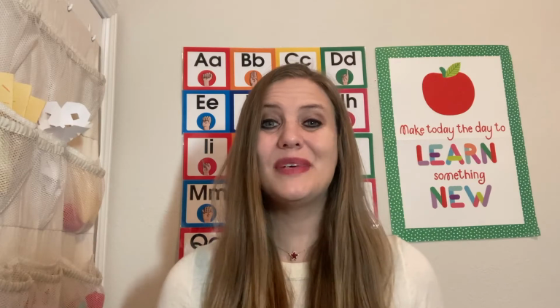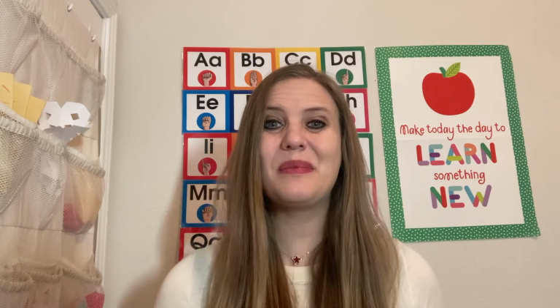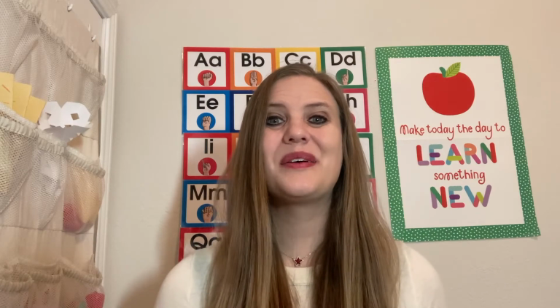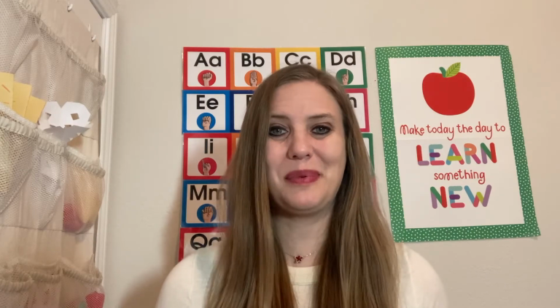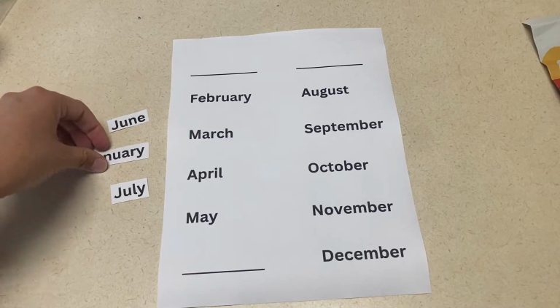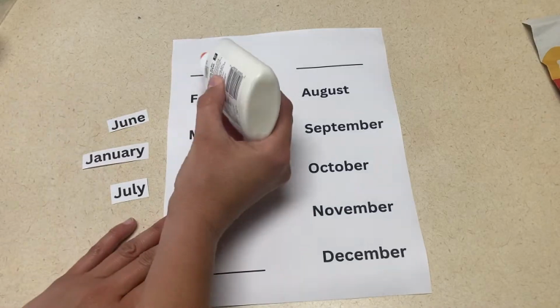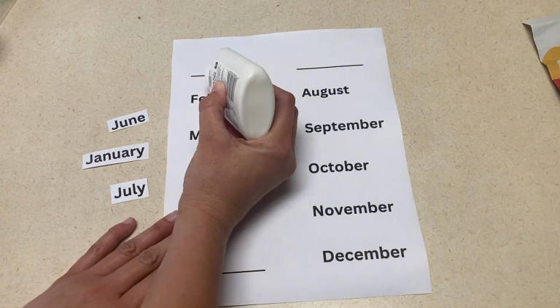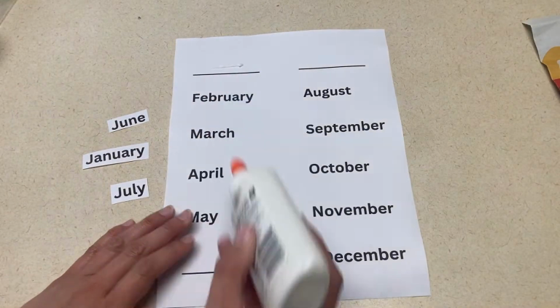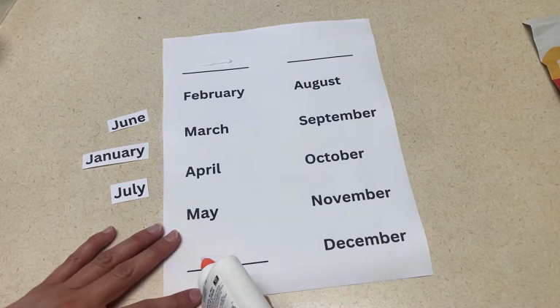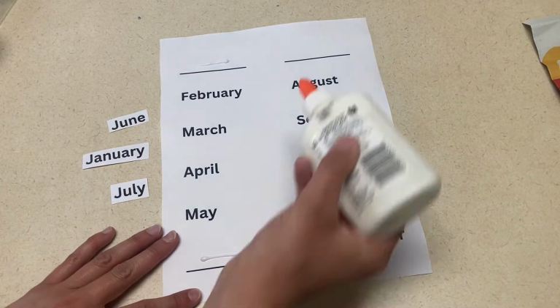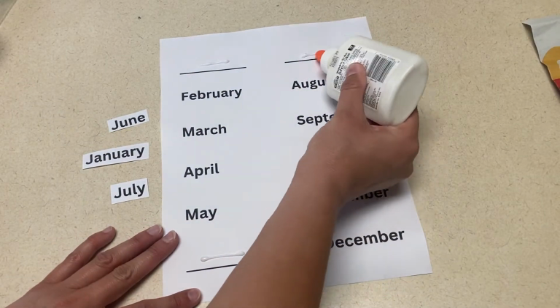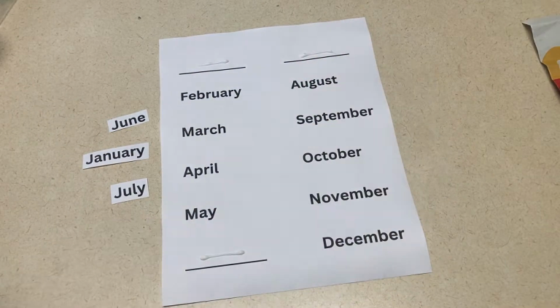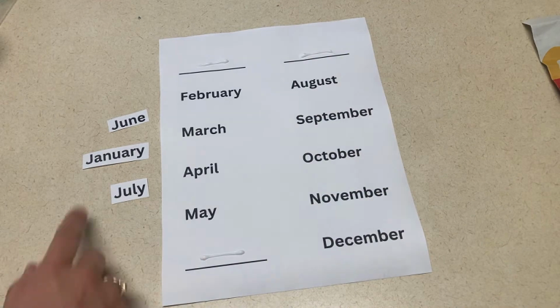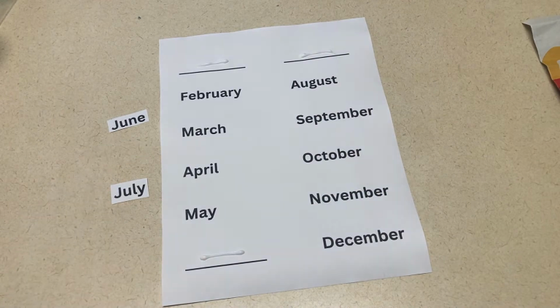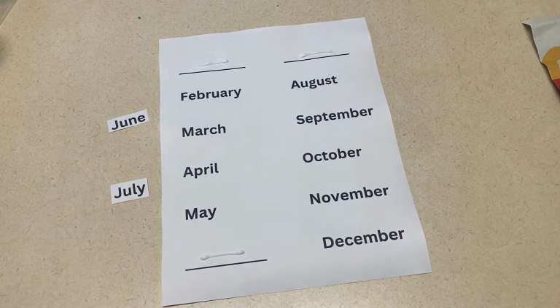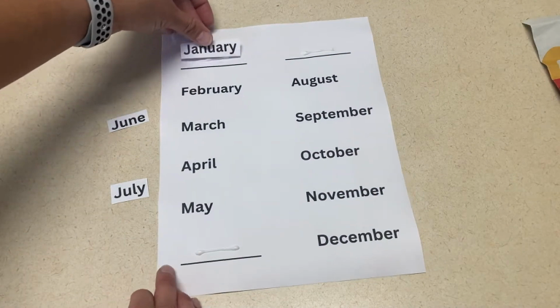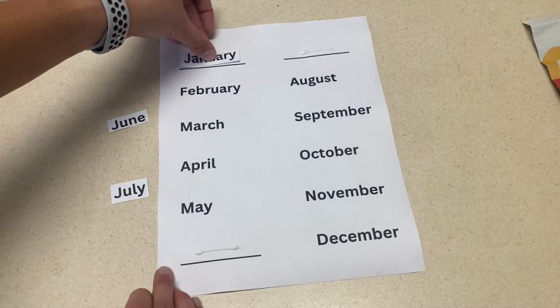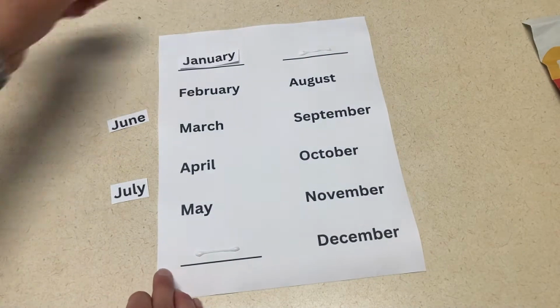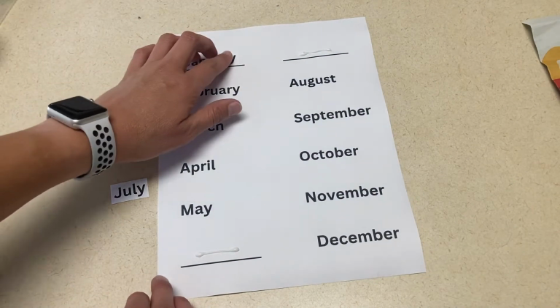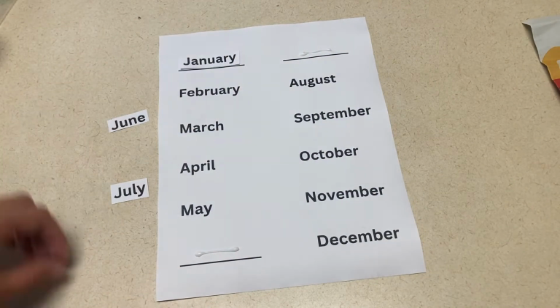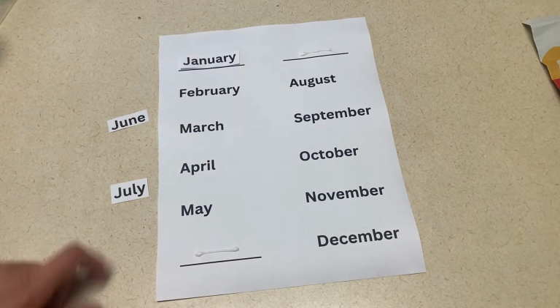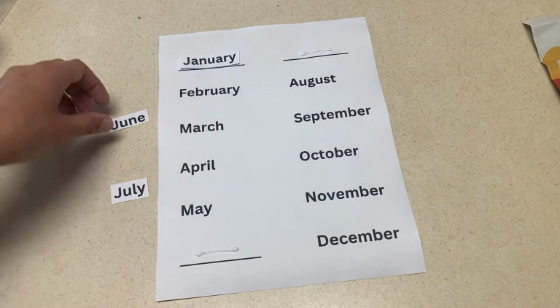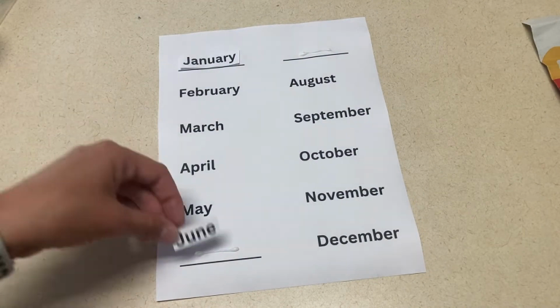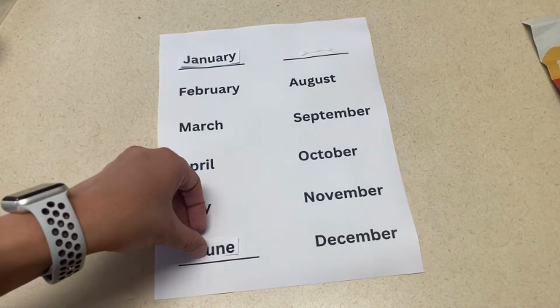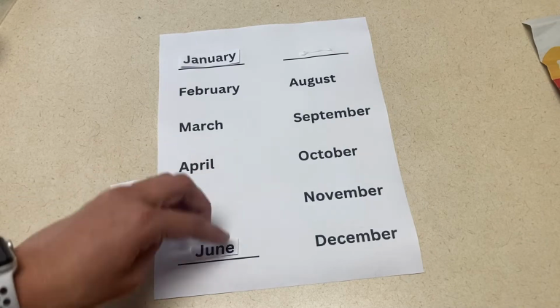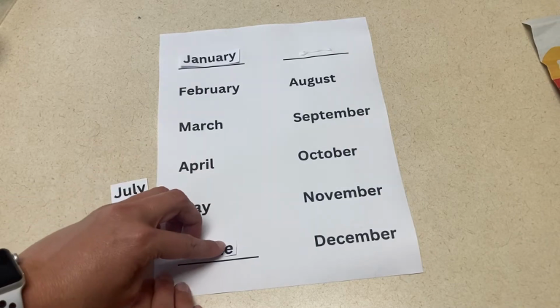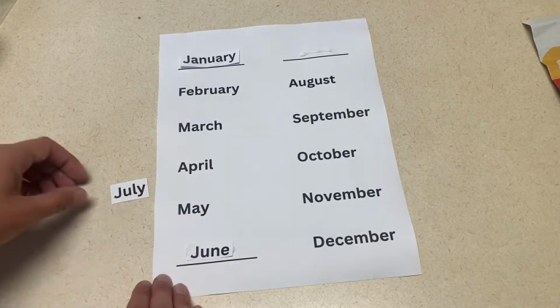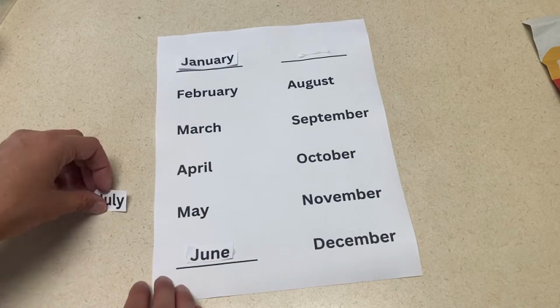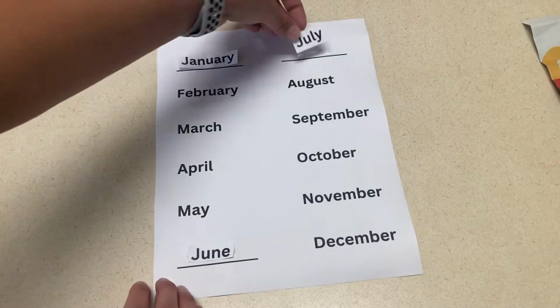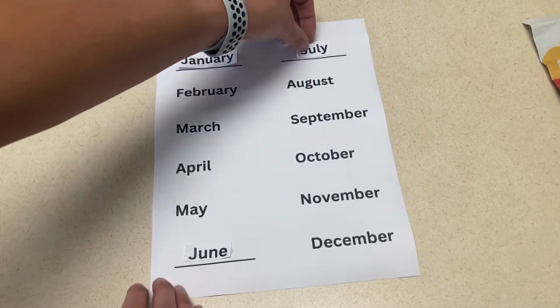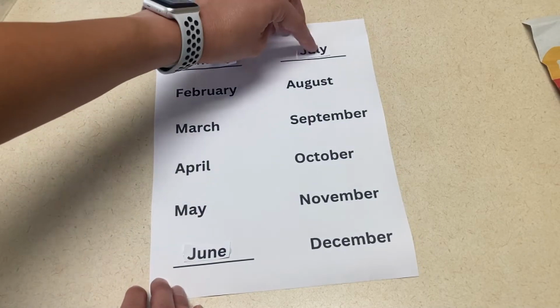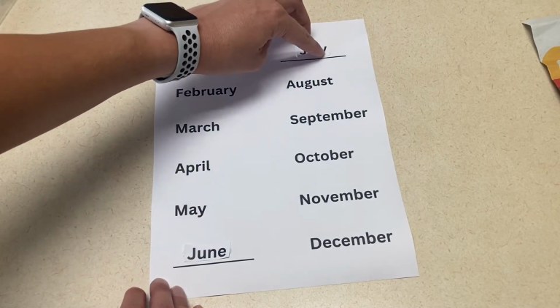And lastly, a missing month paper. This activity would be good for older children, especially if you have your months listed on your wall somewhere. They can look at the months and see which months are missing in each of the spots. I just took out the months that started with the letter J.